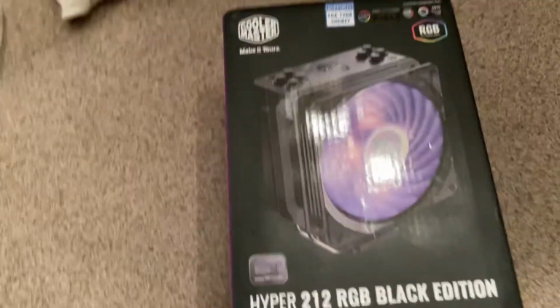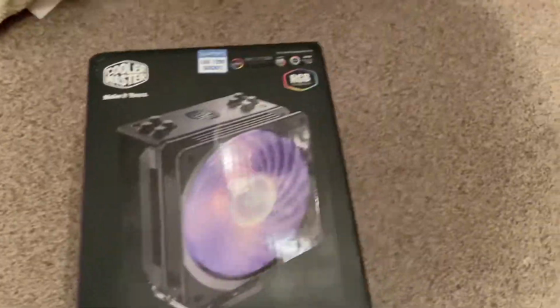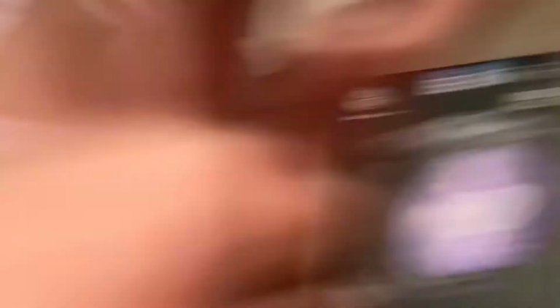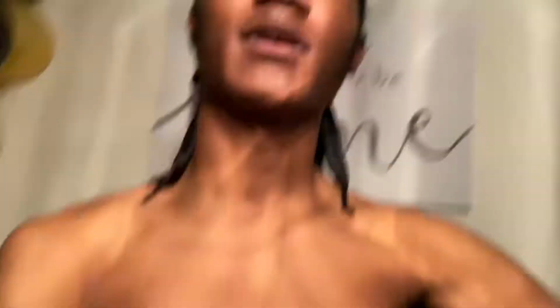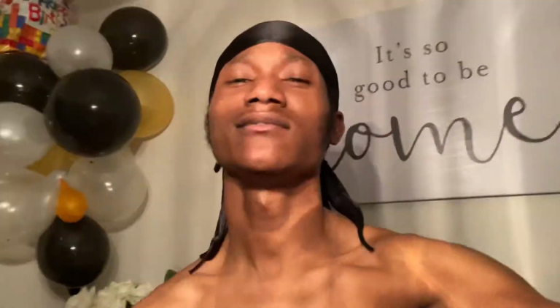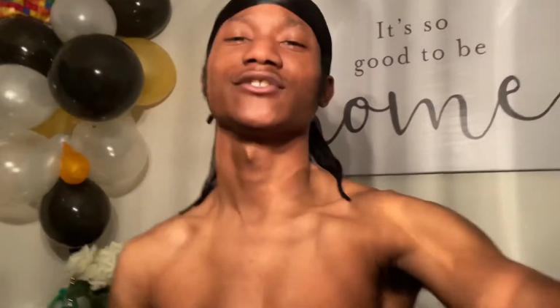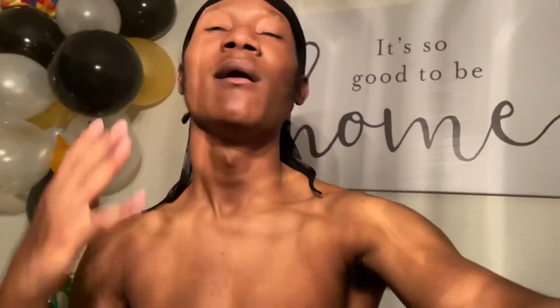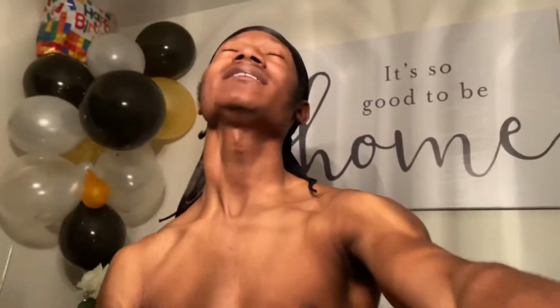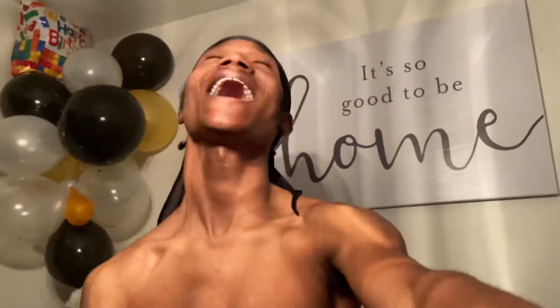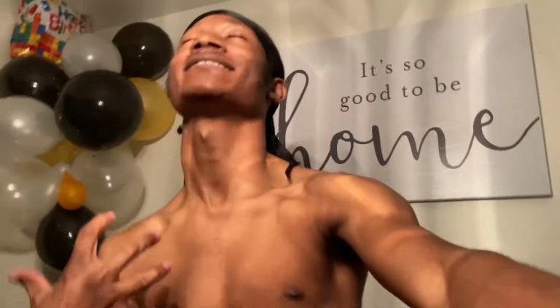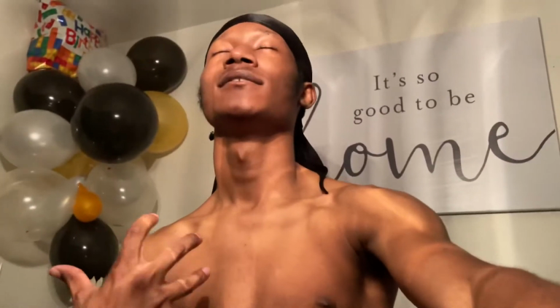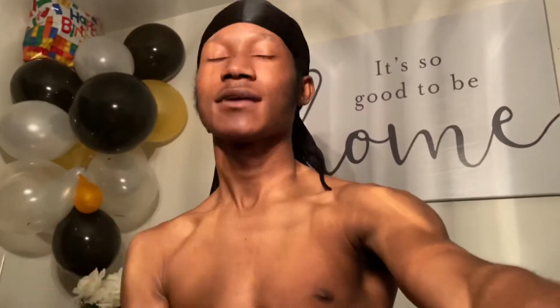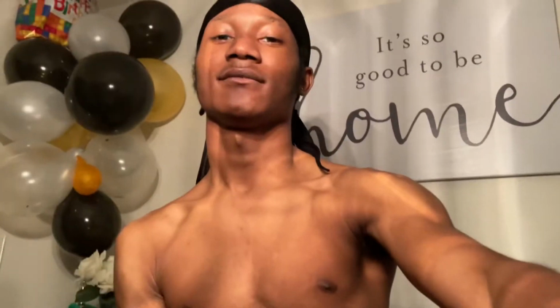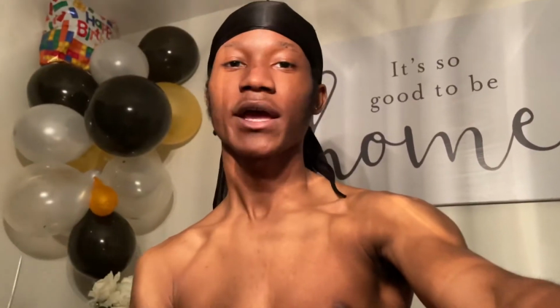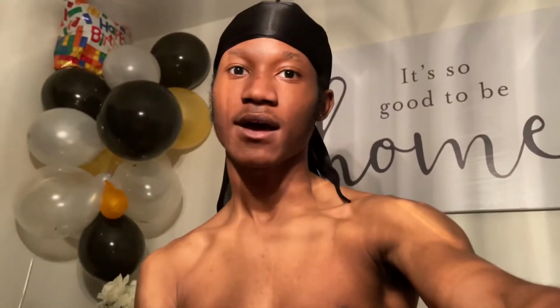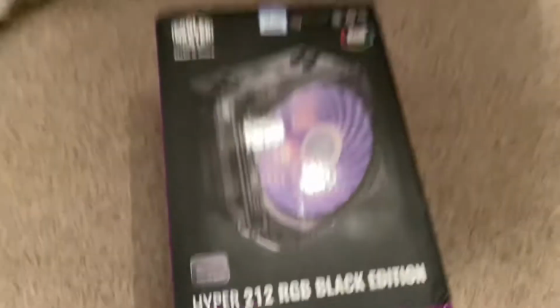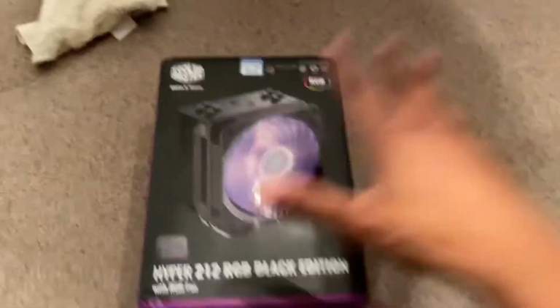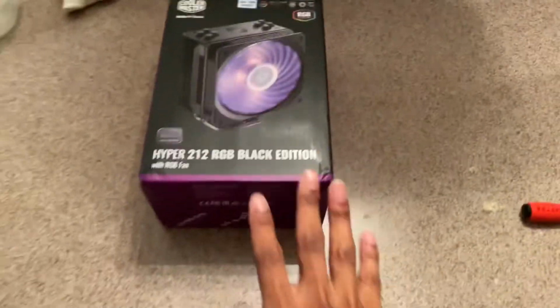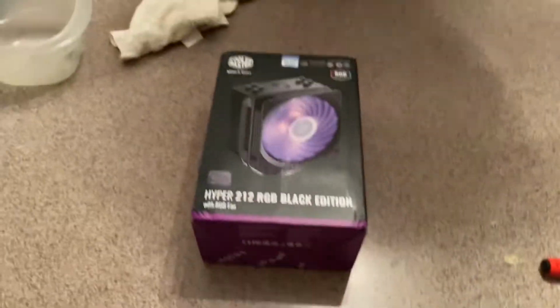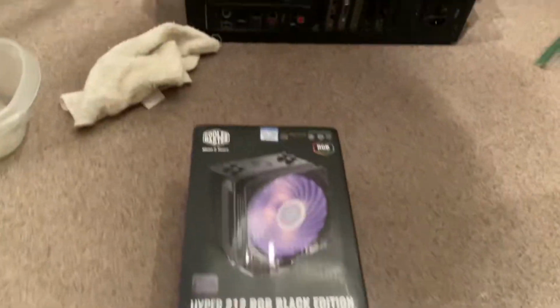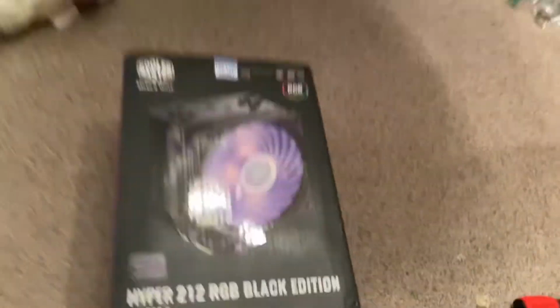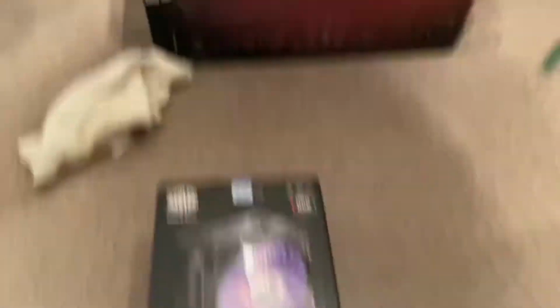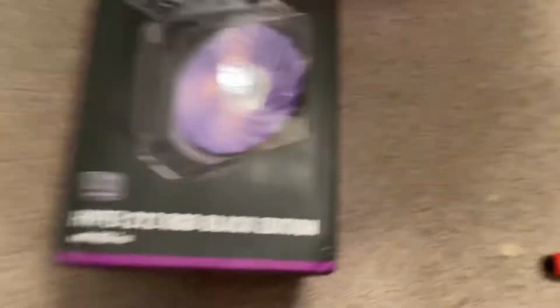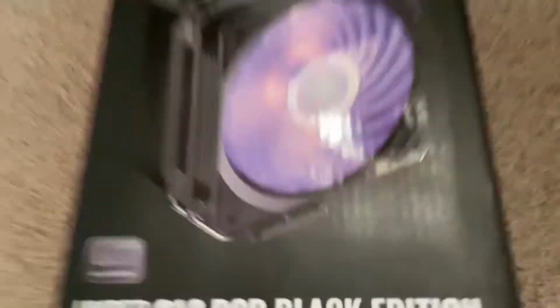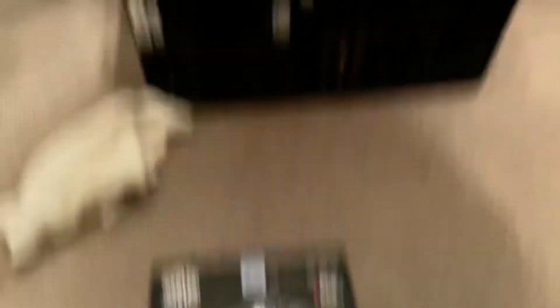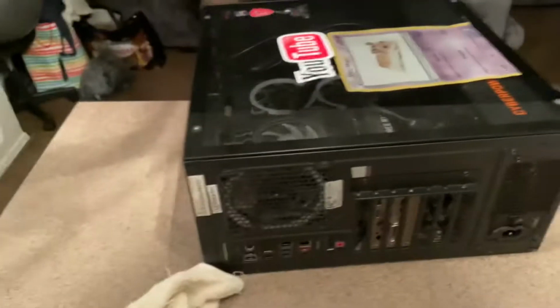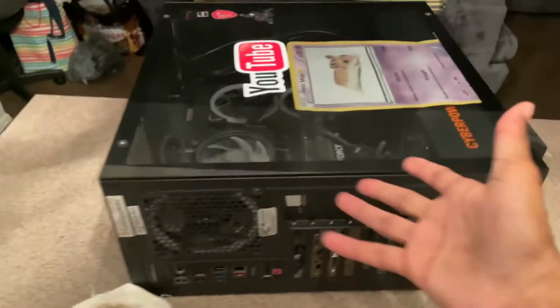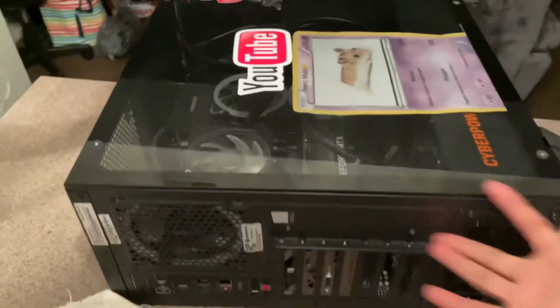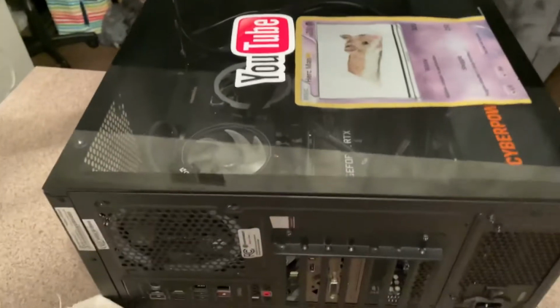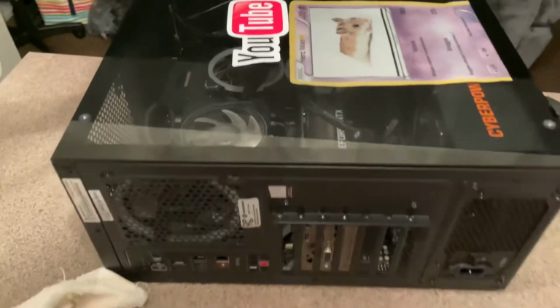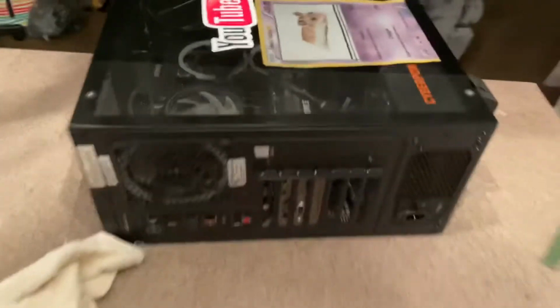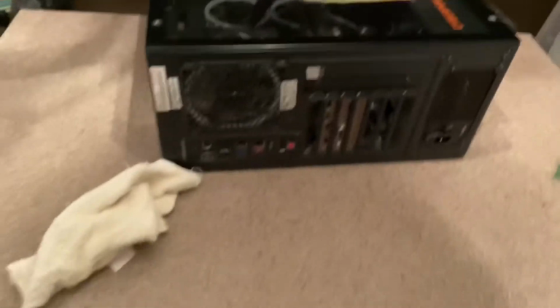You're probably wondering why I don't have a shirt on — bro, it is hot, okay? A lot of people who watched my last video were like, 'We don't know anything about this PC, what are you talking about?'